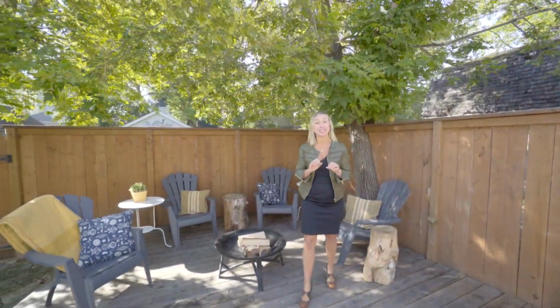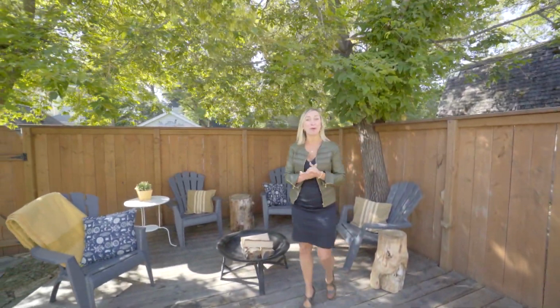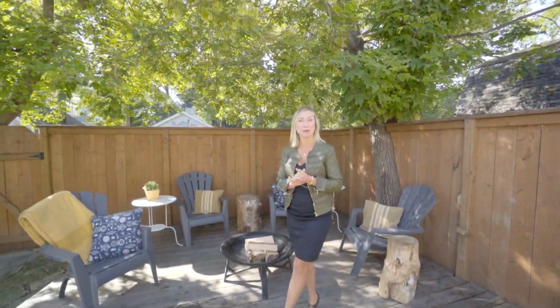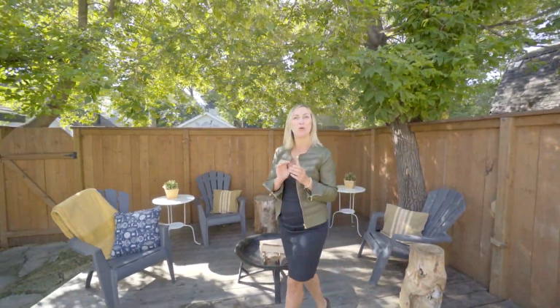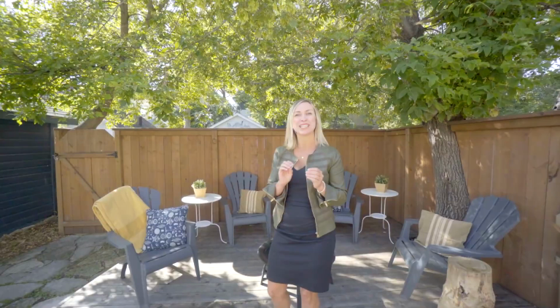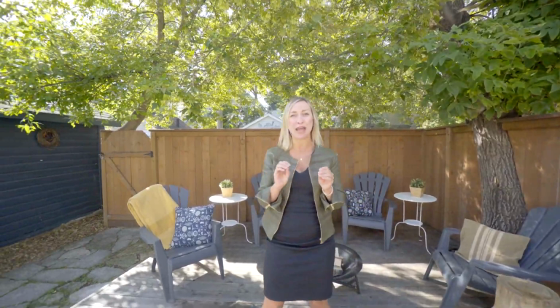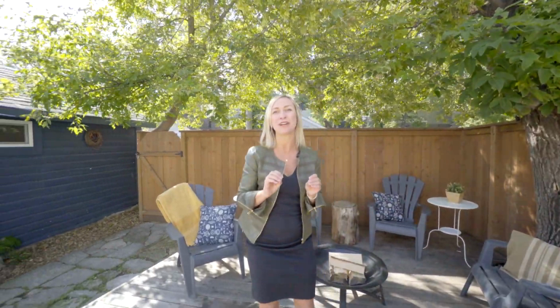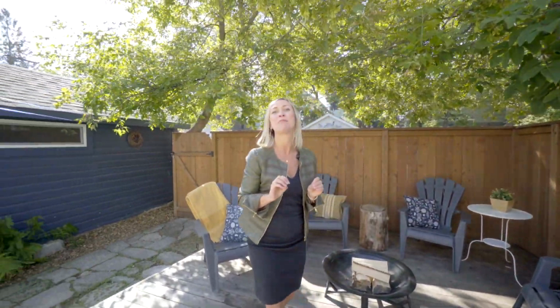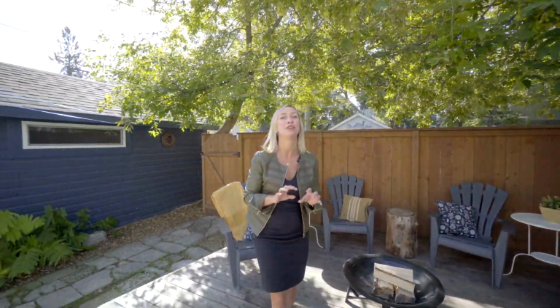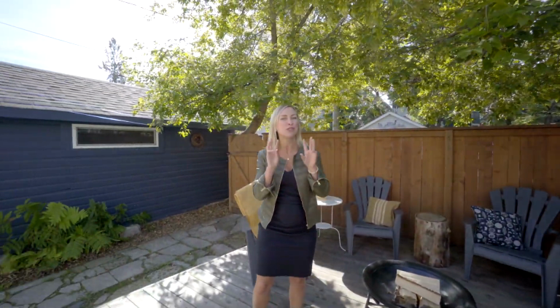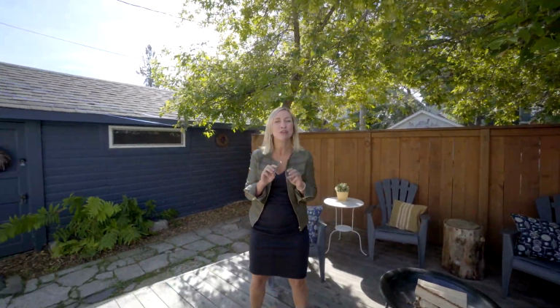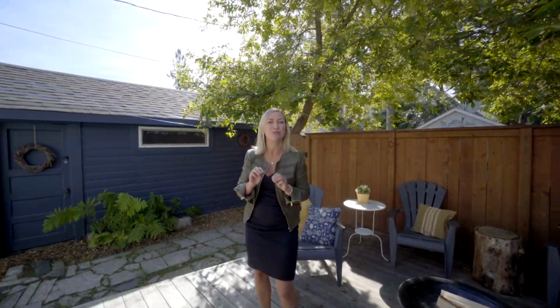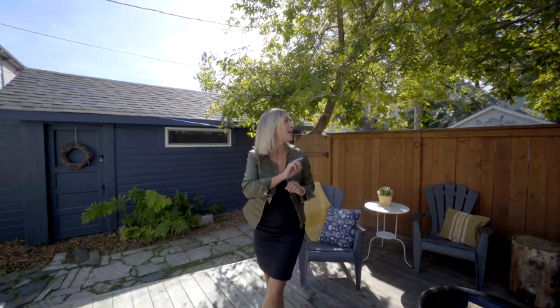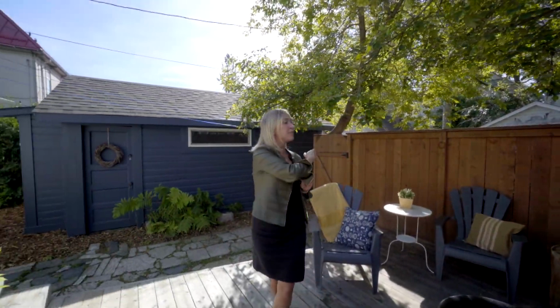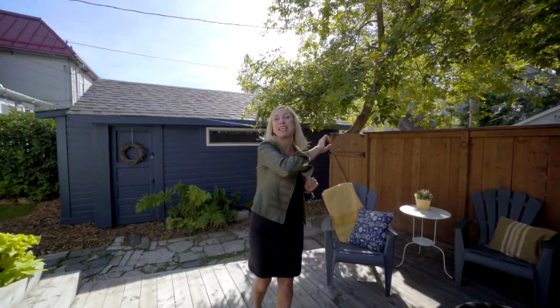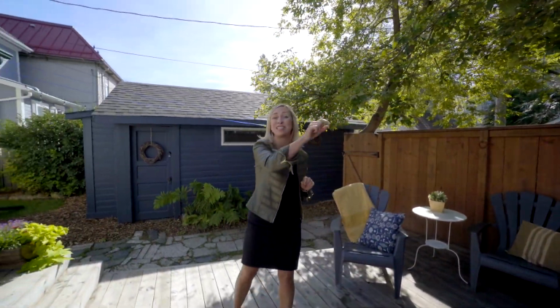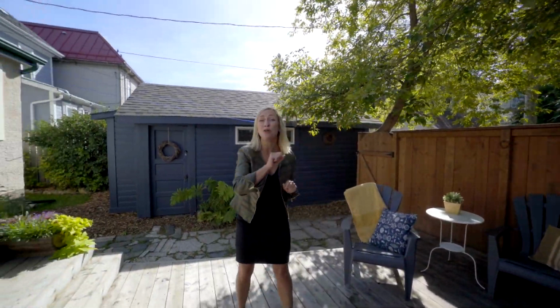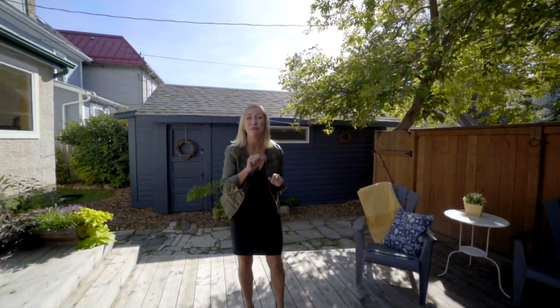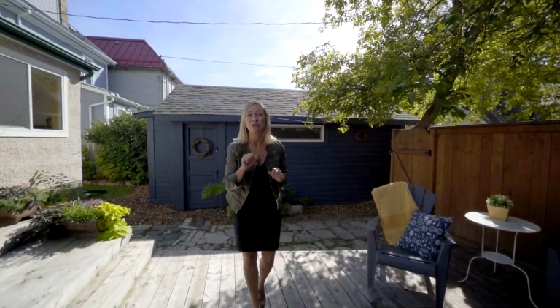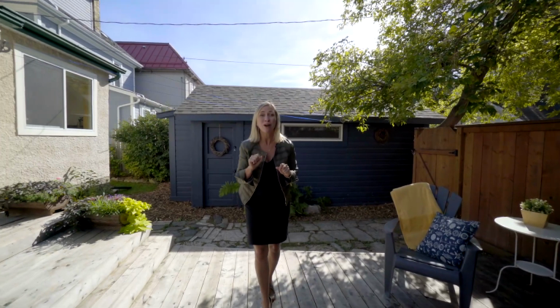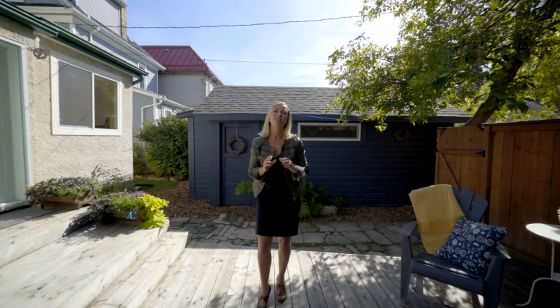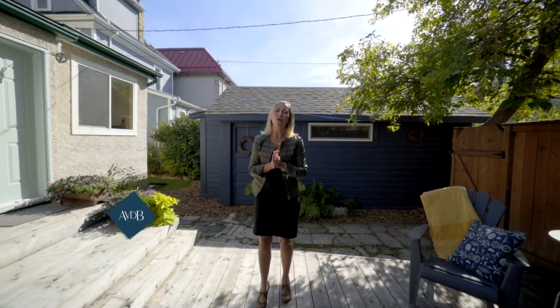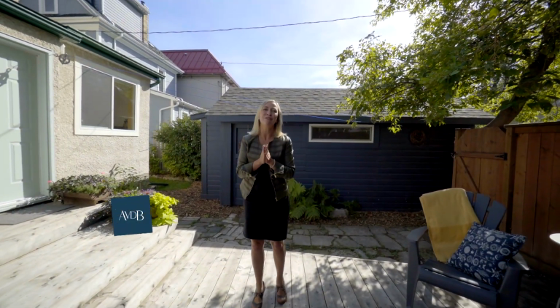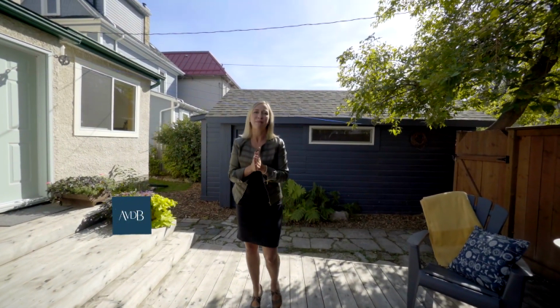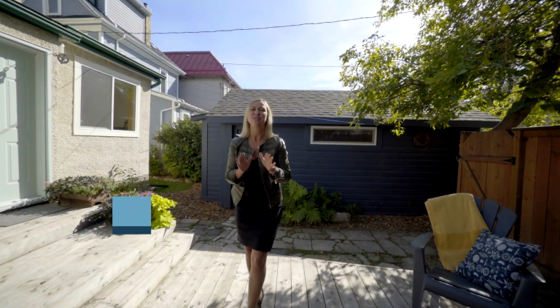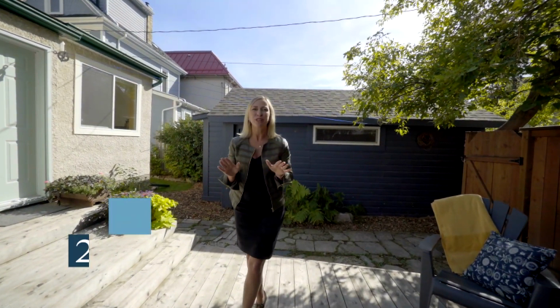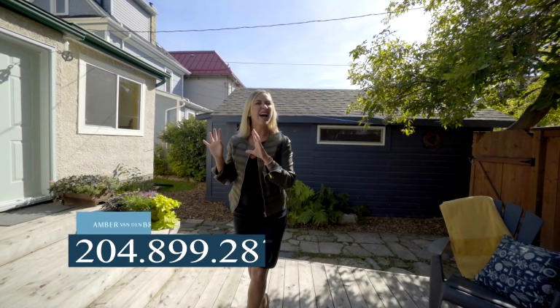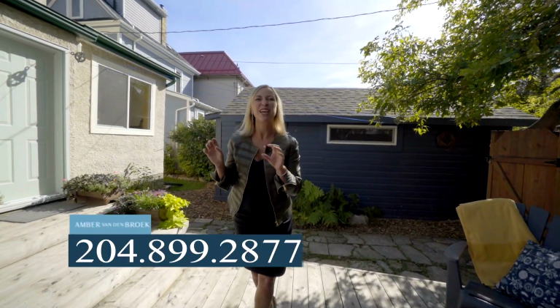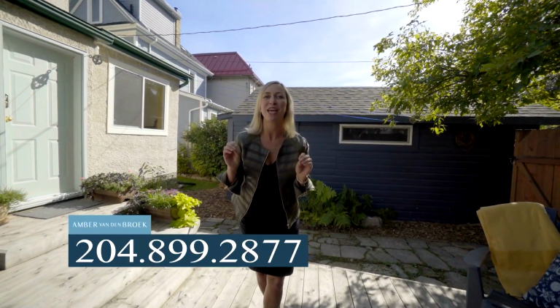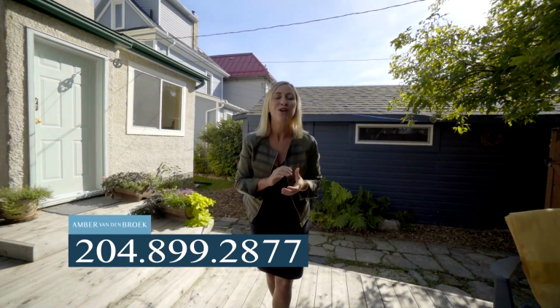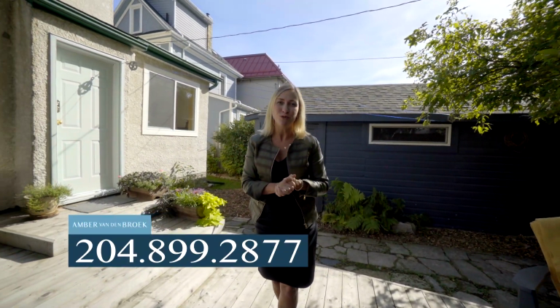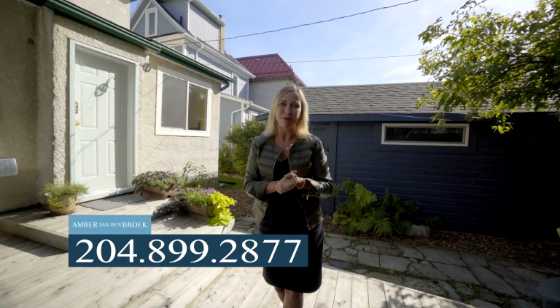Let's talk about neighbourhood. Wolseley is a family-friendly neighbourhood that offers three great schools. This back lane extends all the way to Vimy Ridge Park. So if you're a young family, this truly is the house and location you want to be.